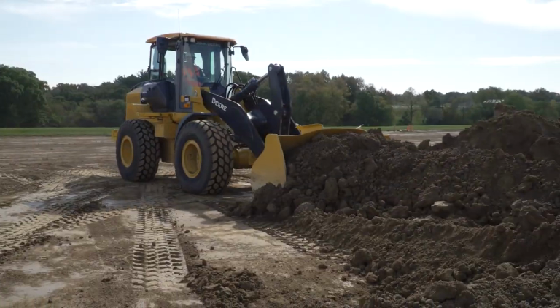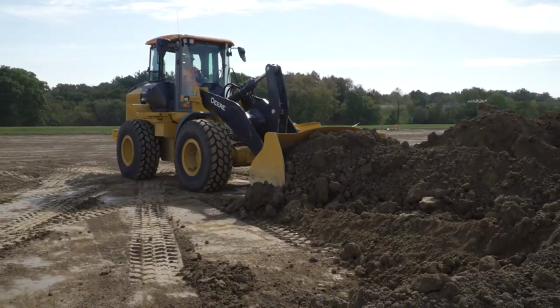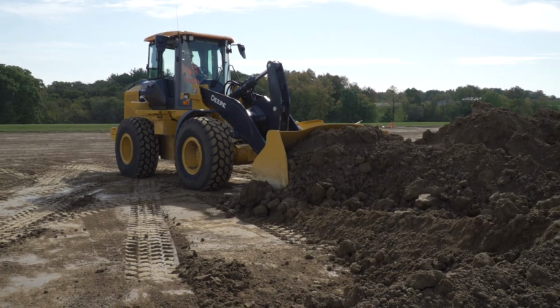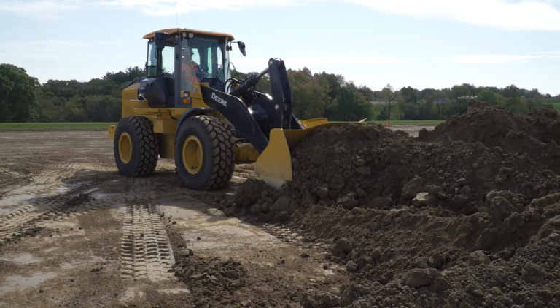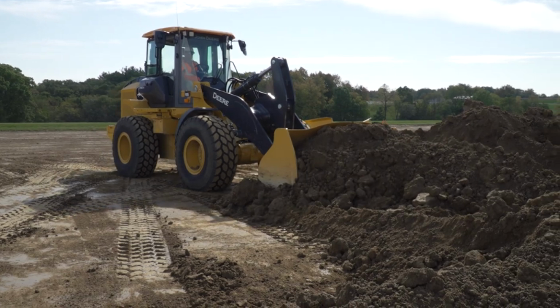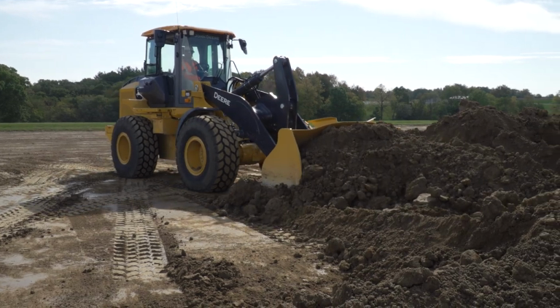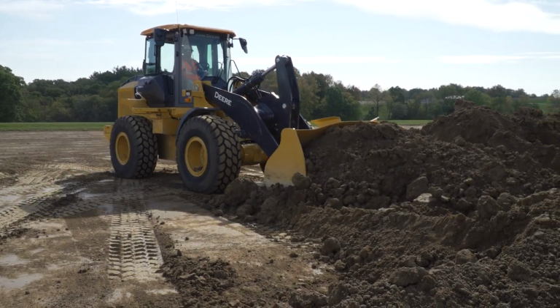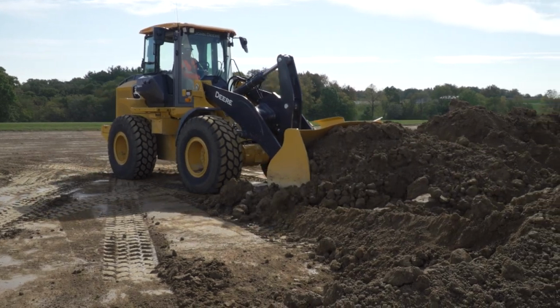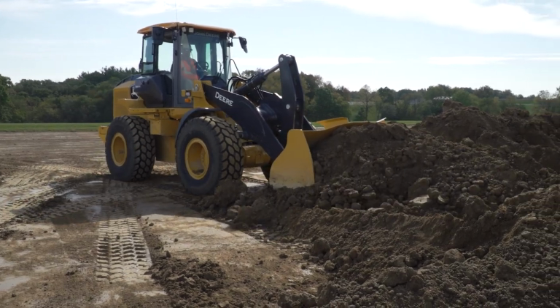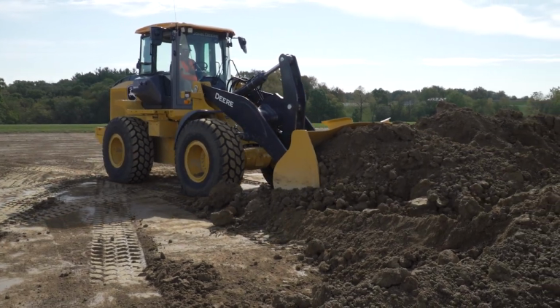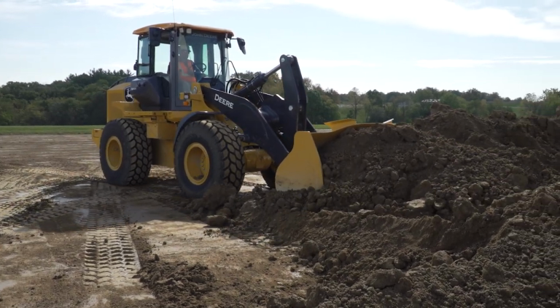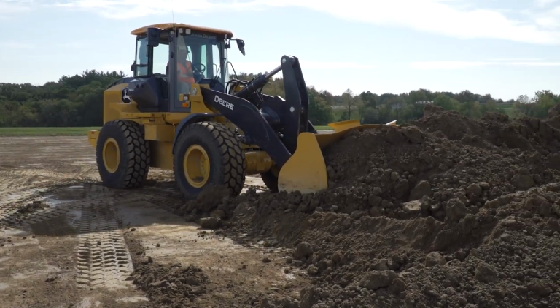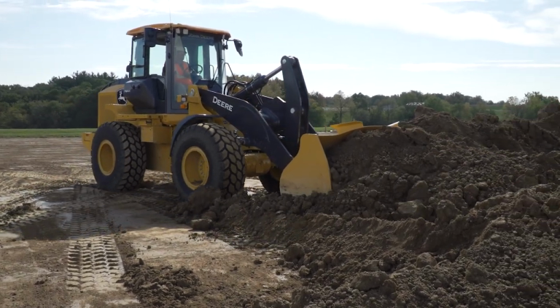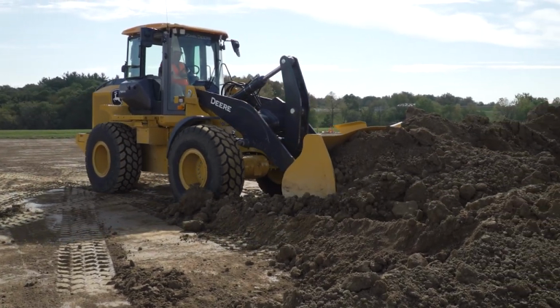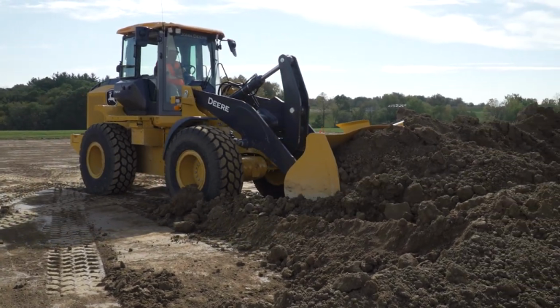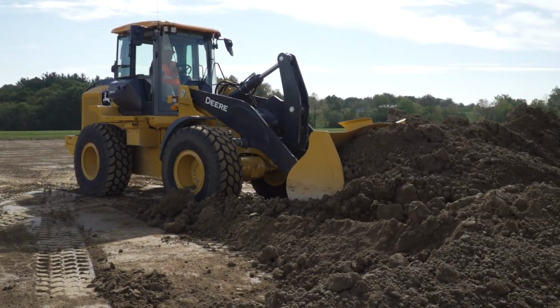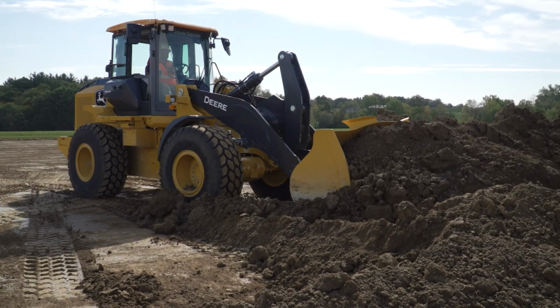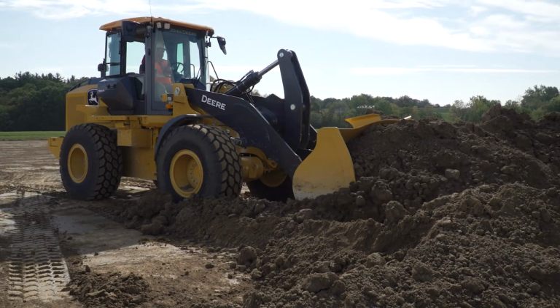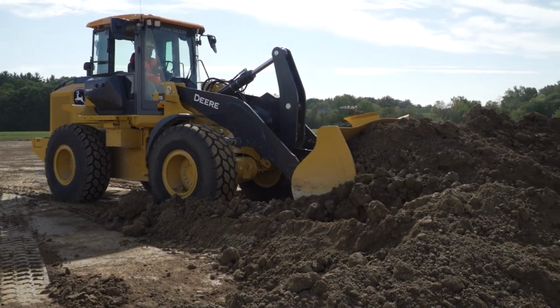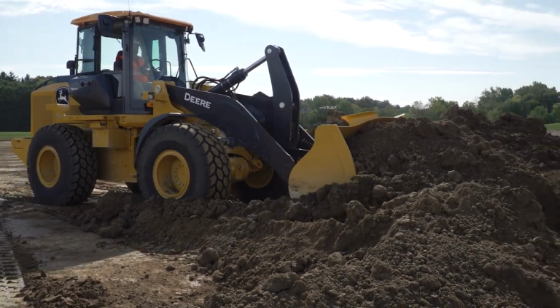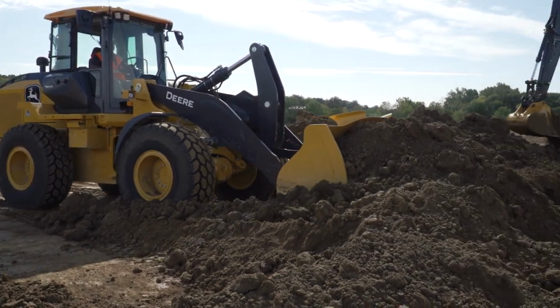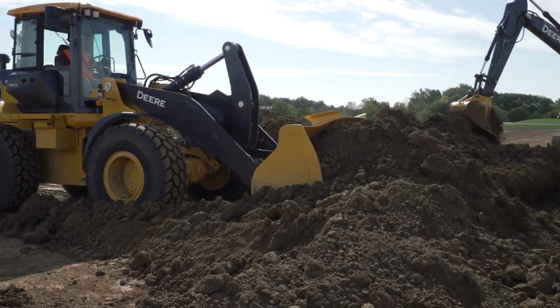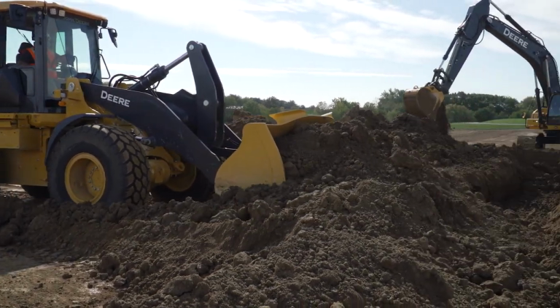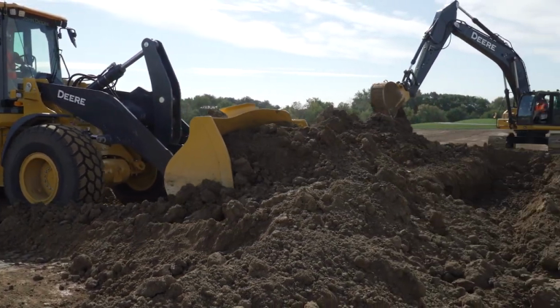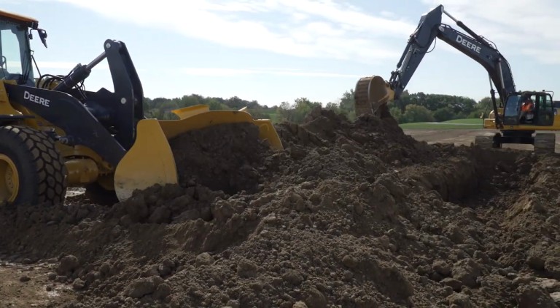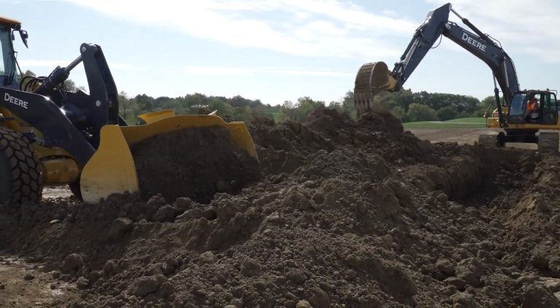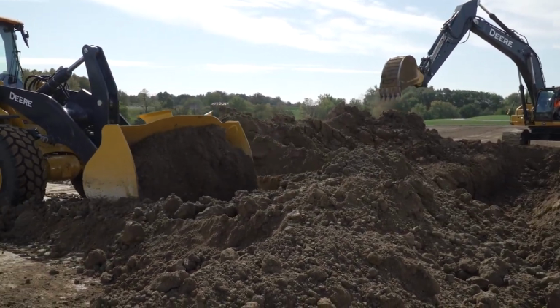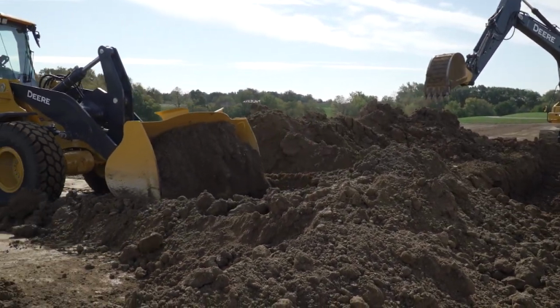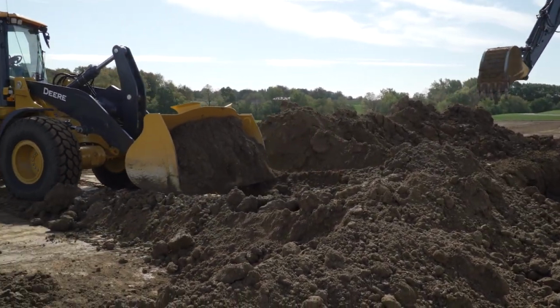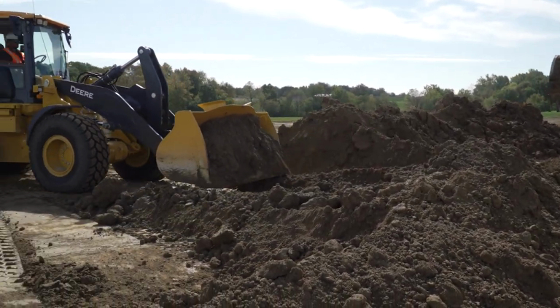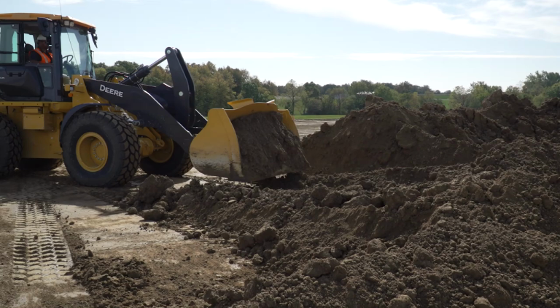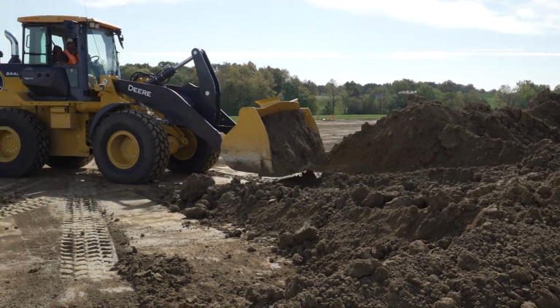When backfilling a trench with a loader, you can leave material in the bucket and use the bucket much like a dozer and push the material in first gear. This is more efficient than dumping the bucket every time.